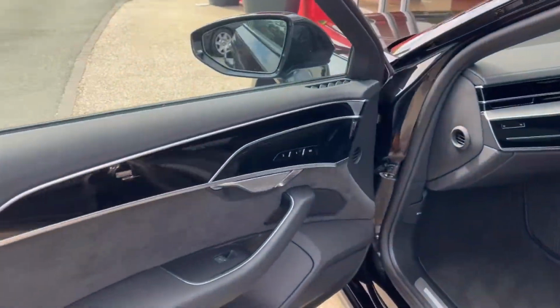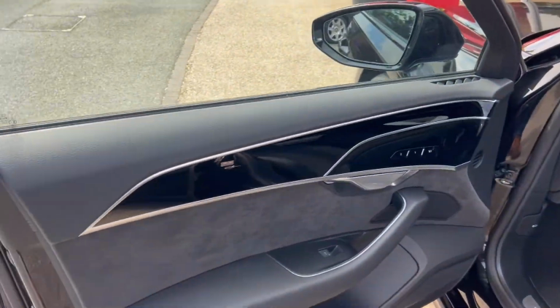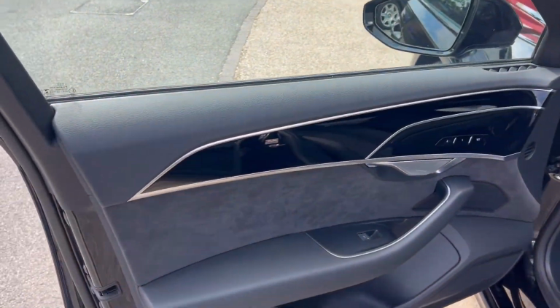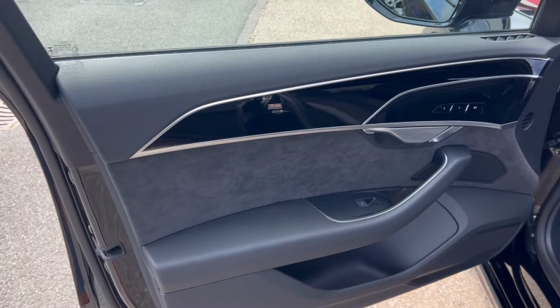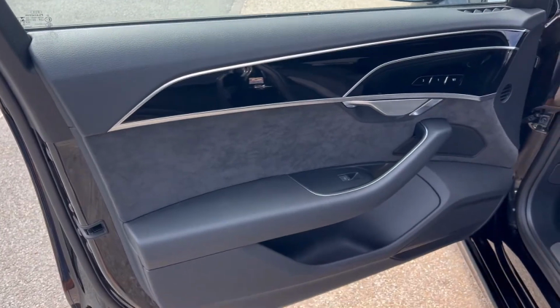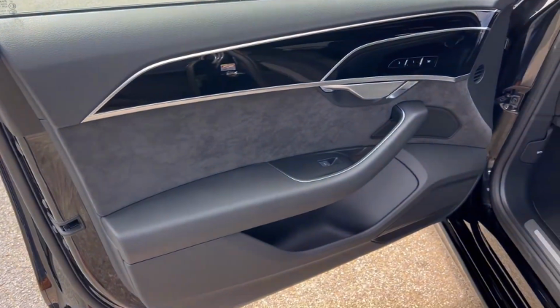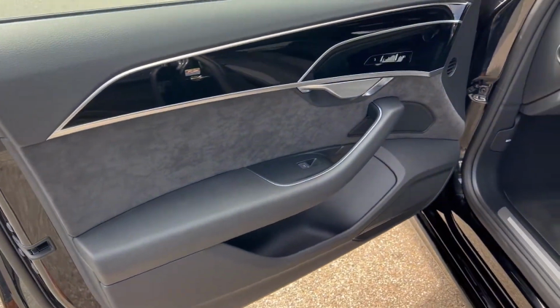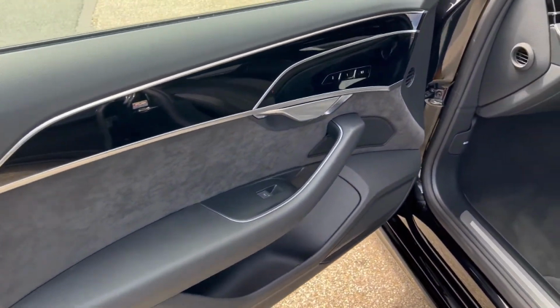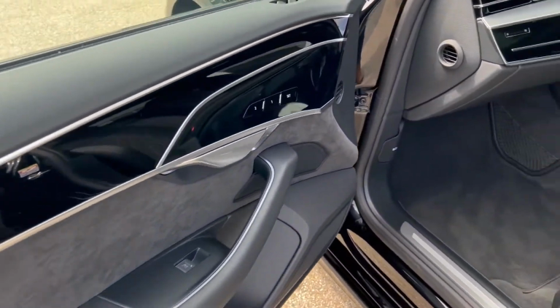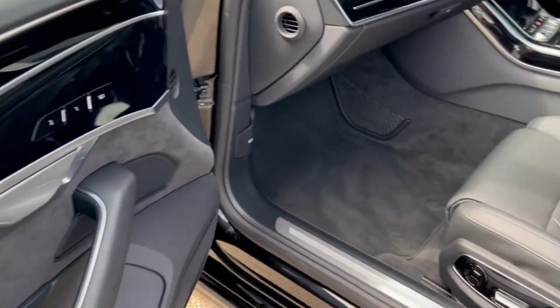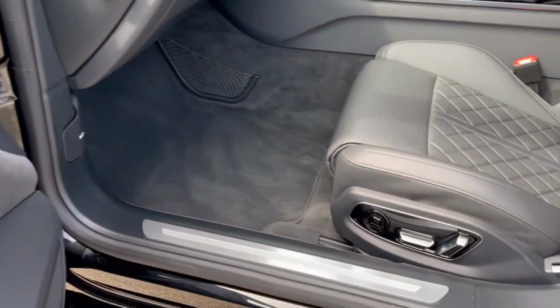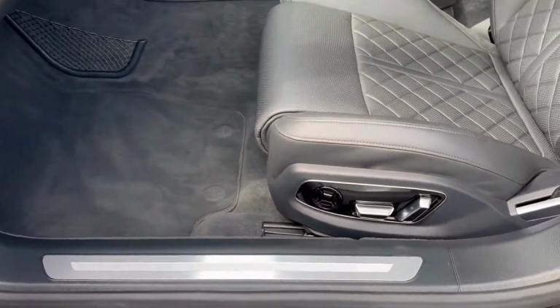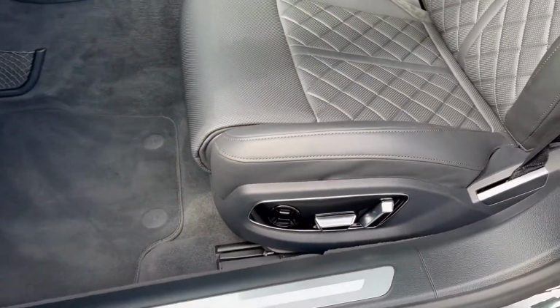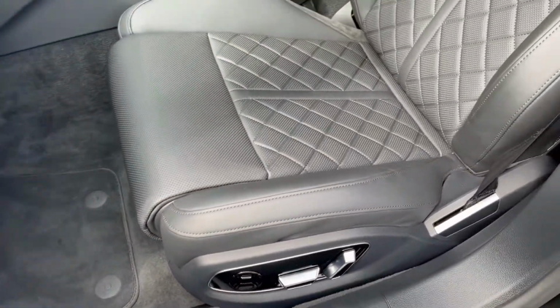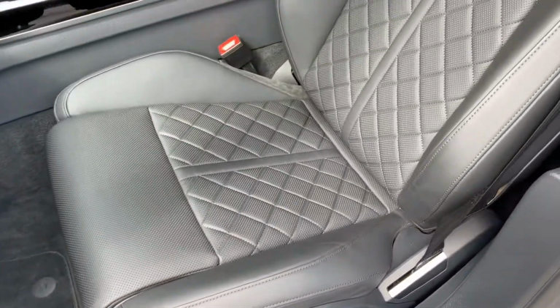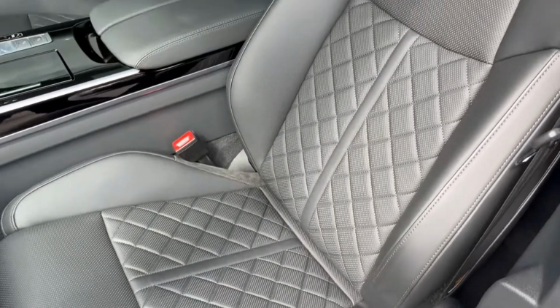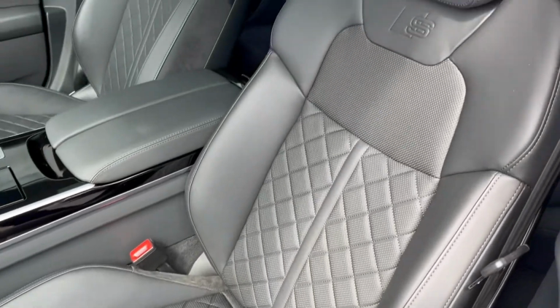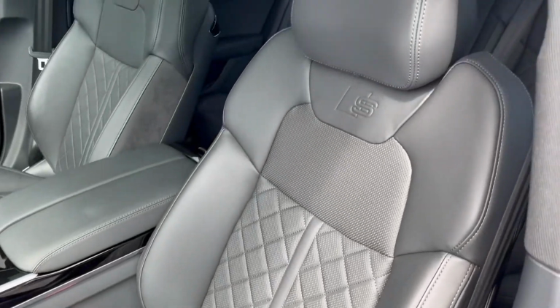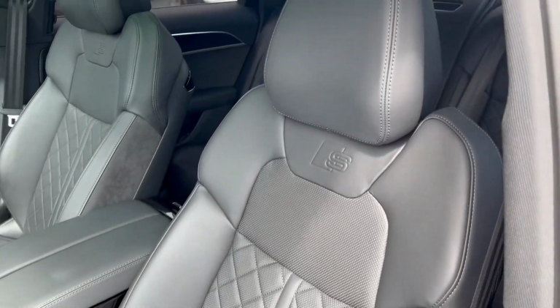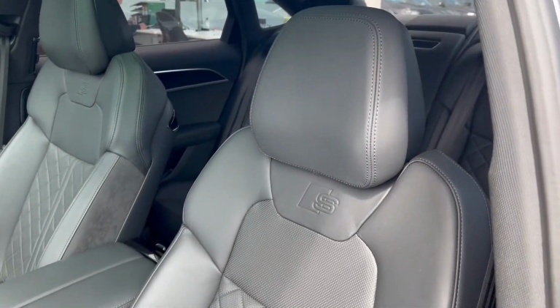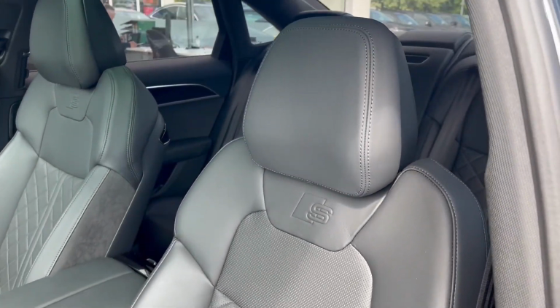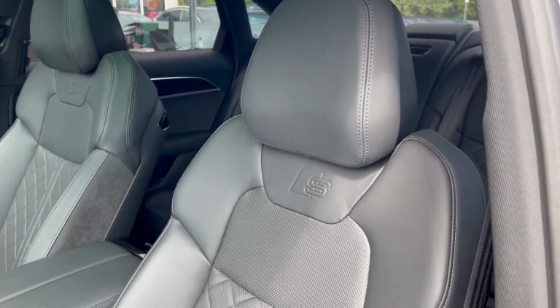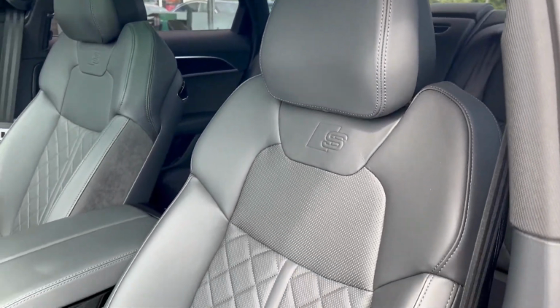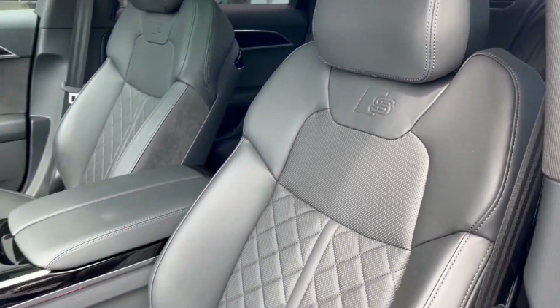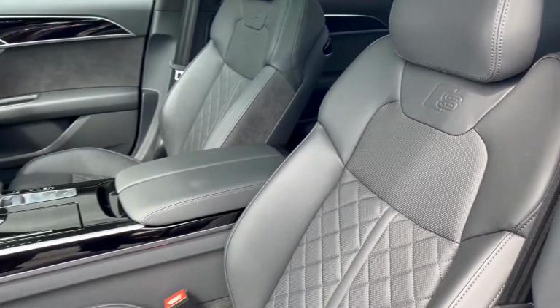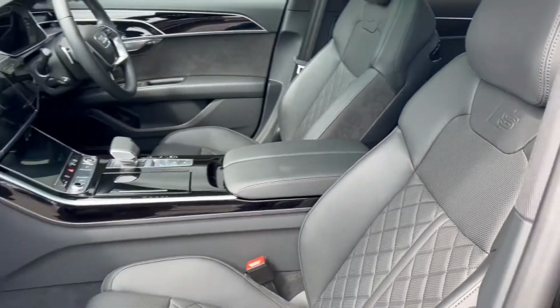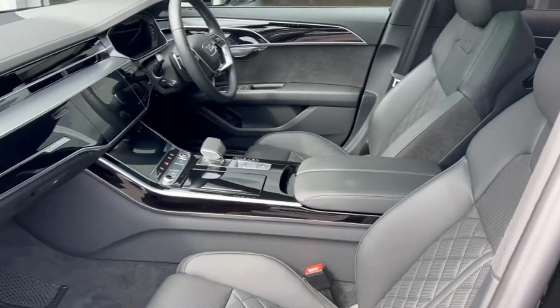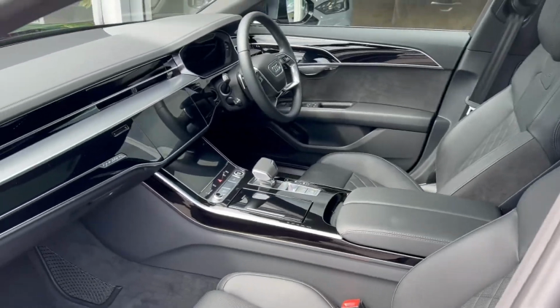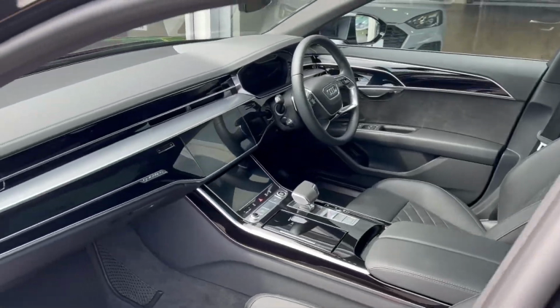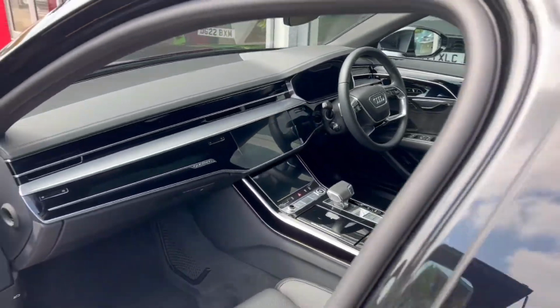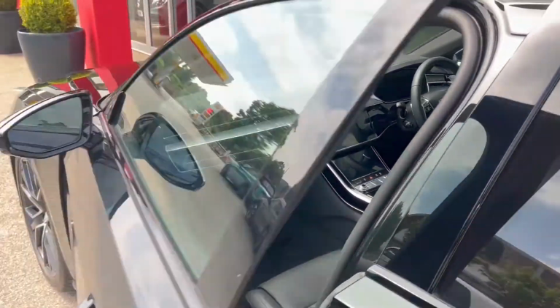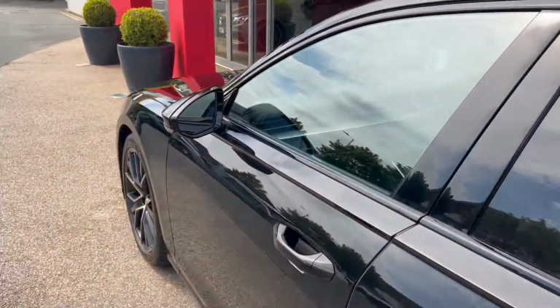And the front passenger side — the passenger is also getting a black leather diamond-stitched heated electric sports seat with memory functions, and there's S branding on the seat as well.